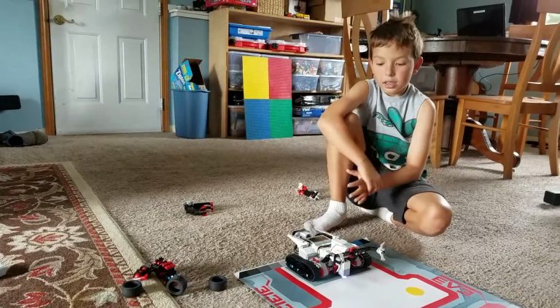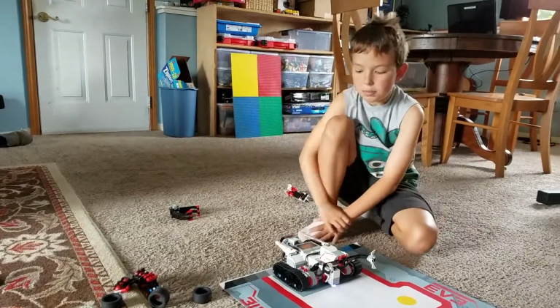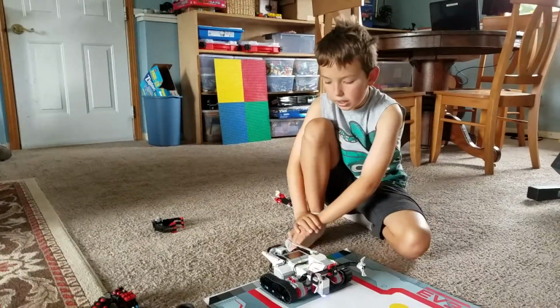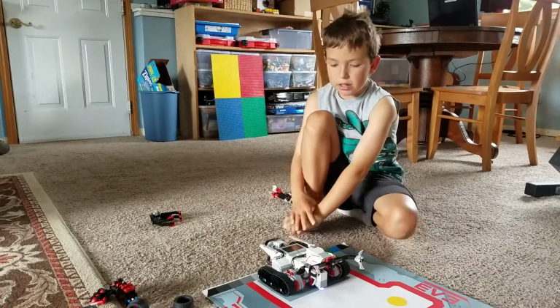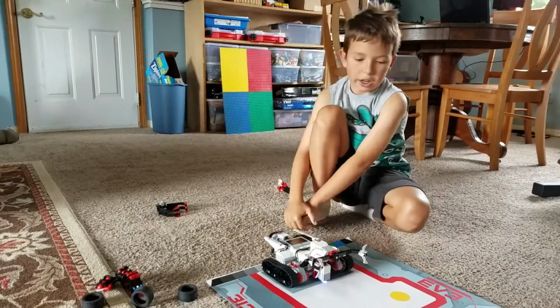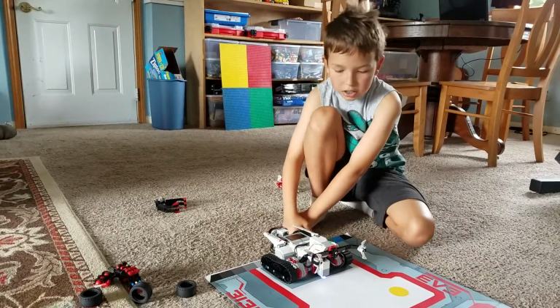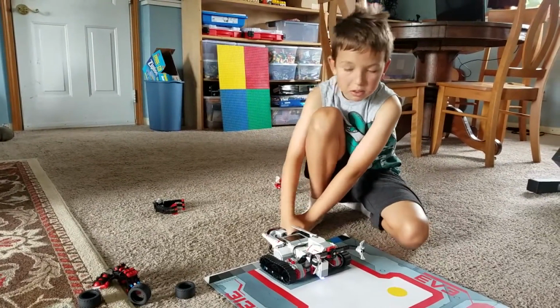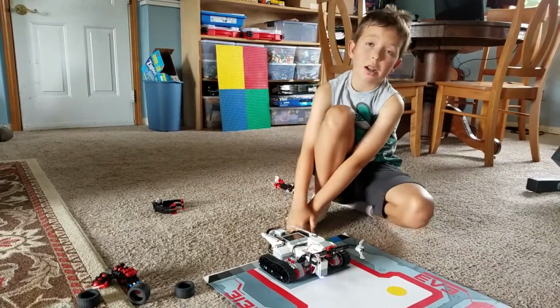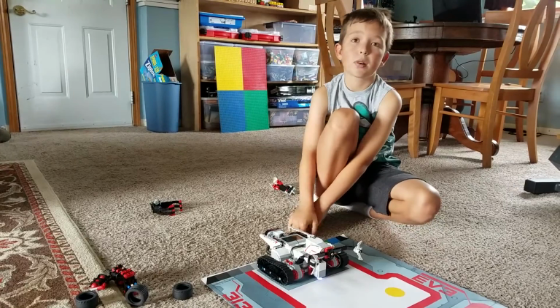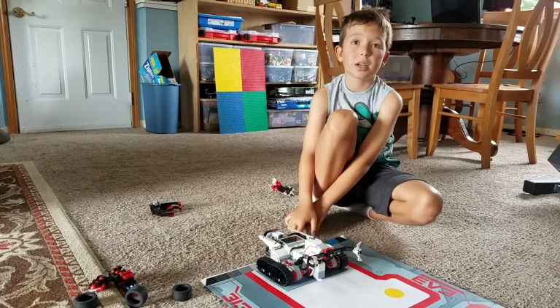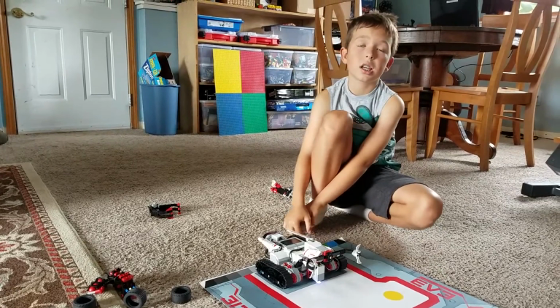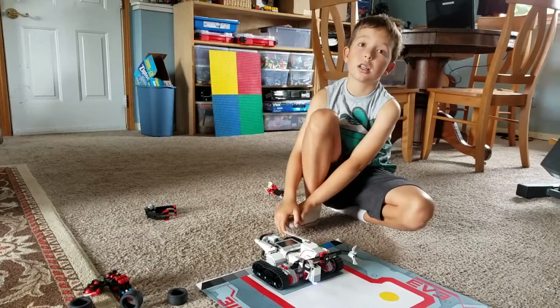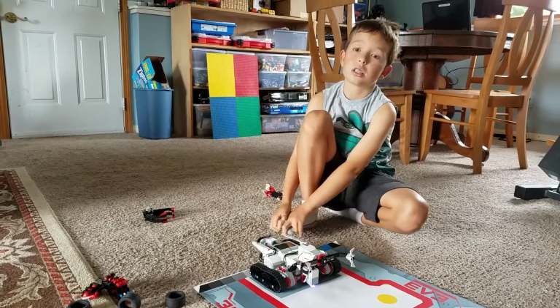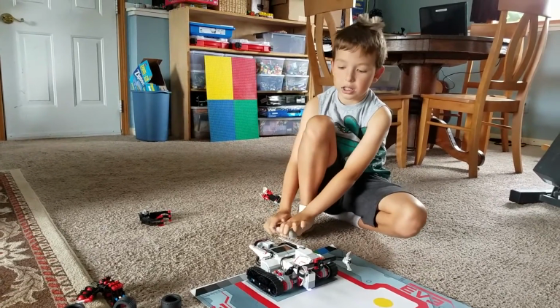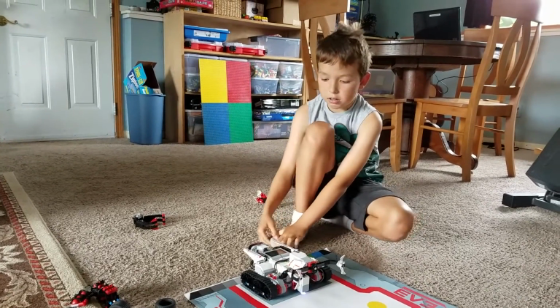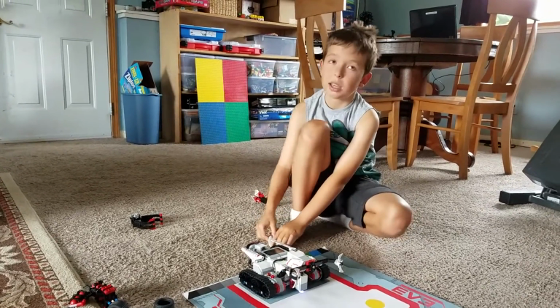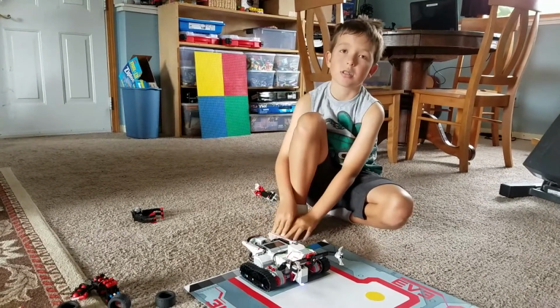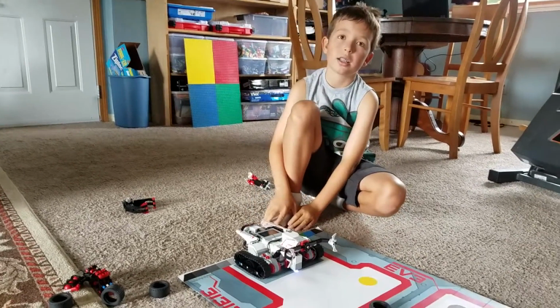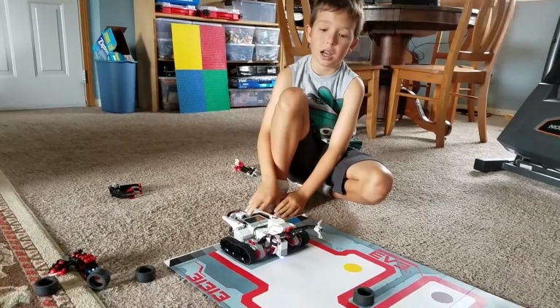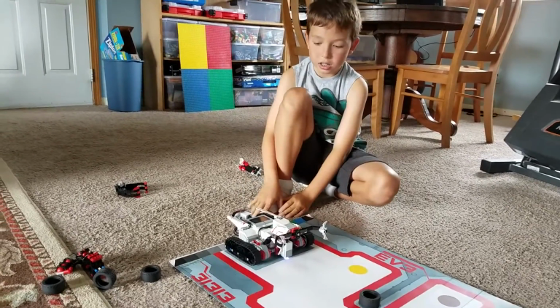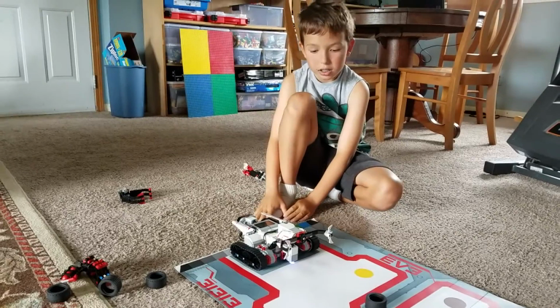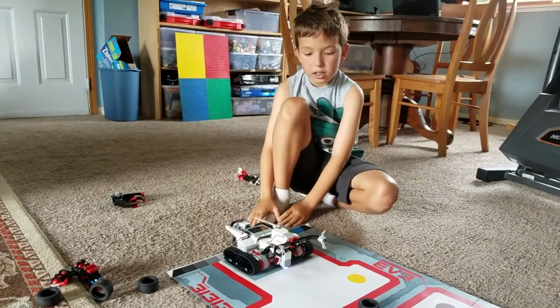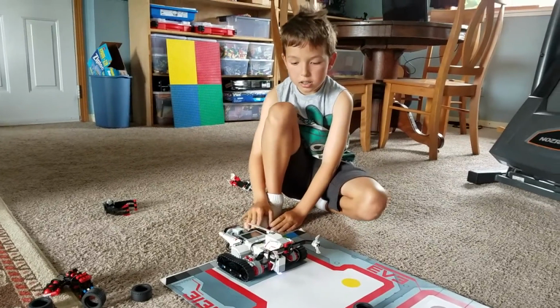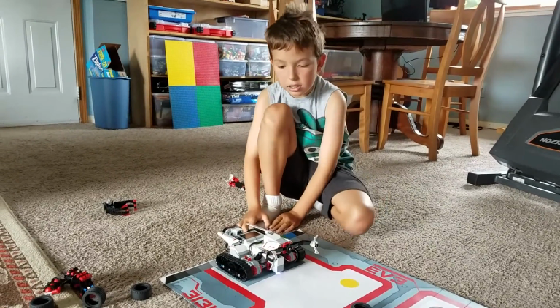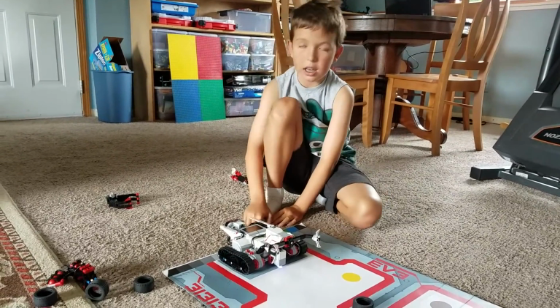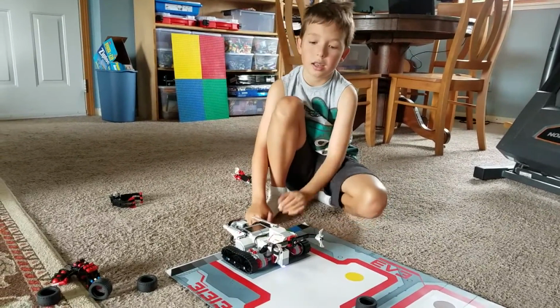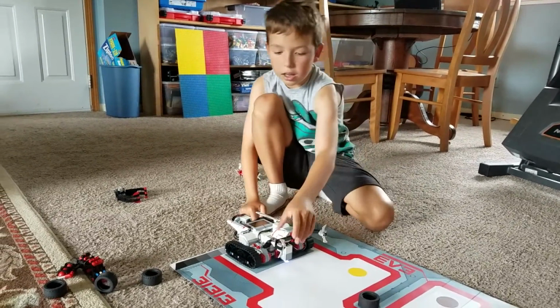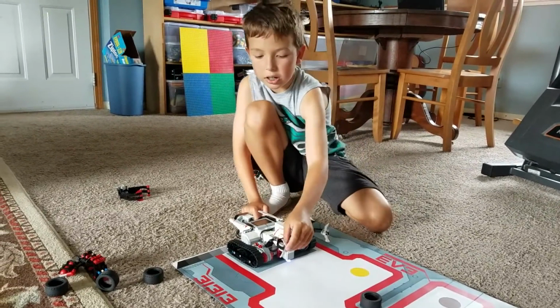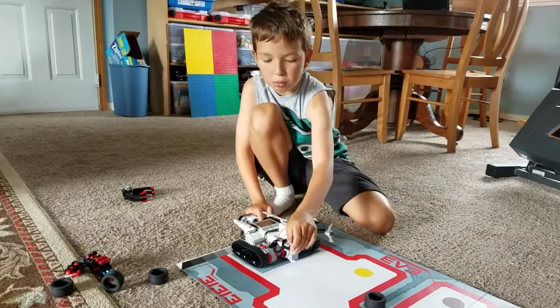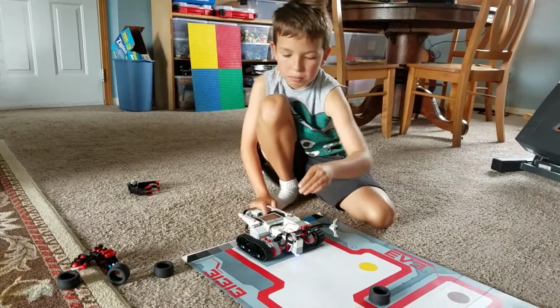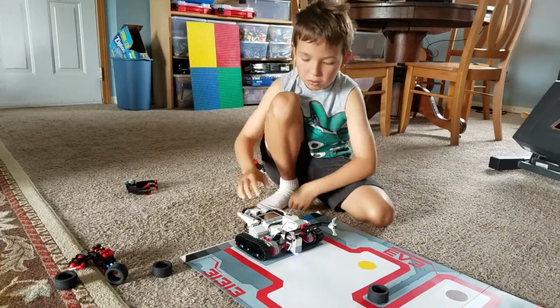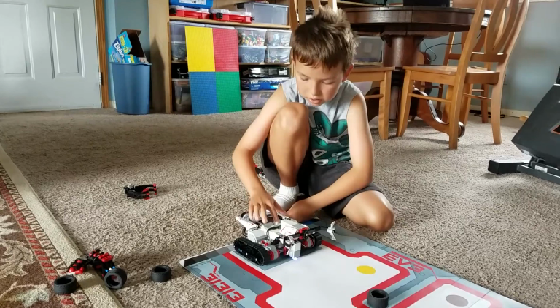This is my EV3 tracker, and I've learned a lot about programming and stuff that I can do with my EV3 as I've got it. Here are some of the things that I have got tracker to program to do.